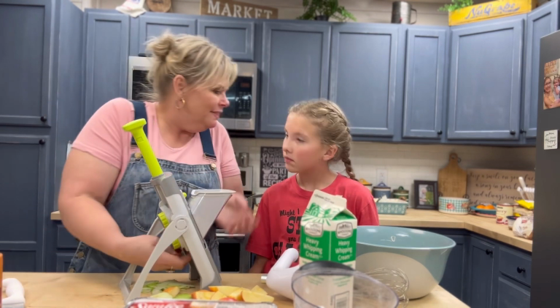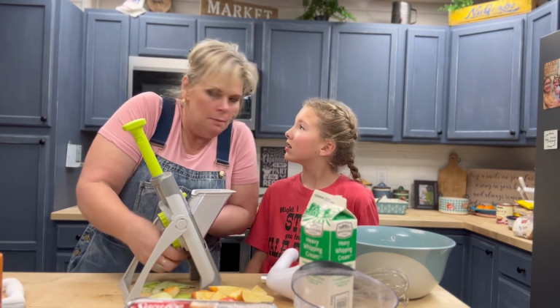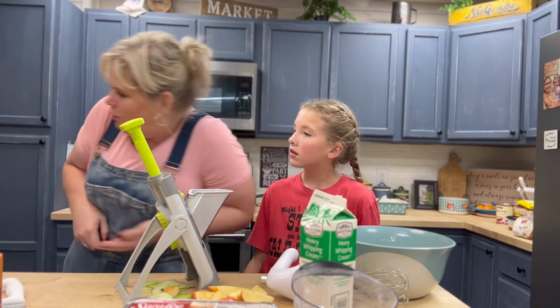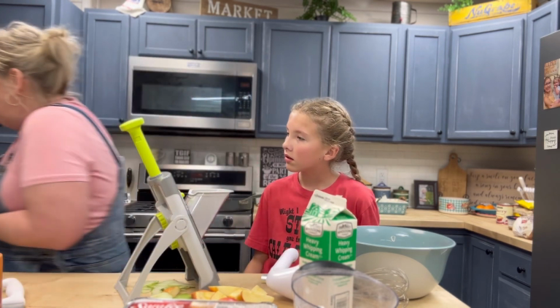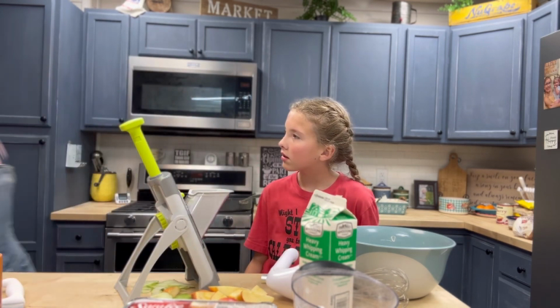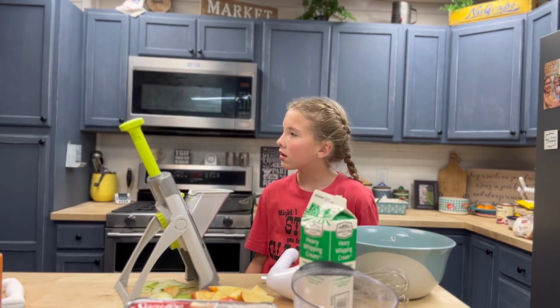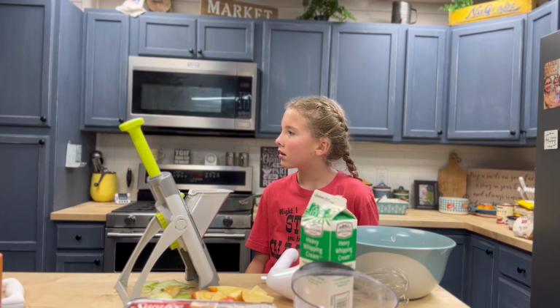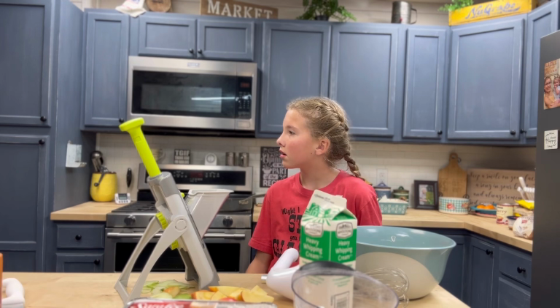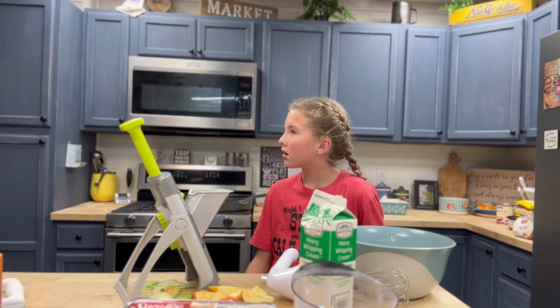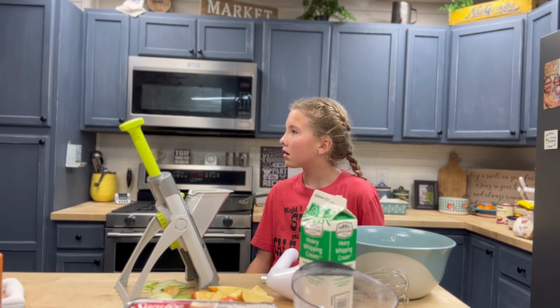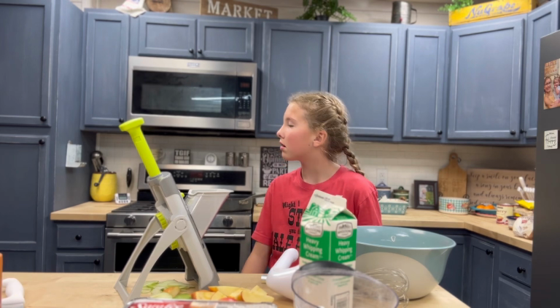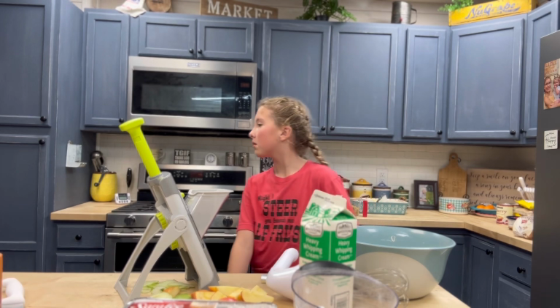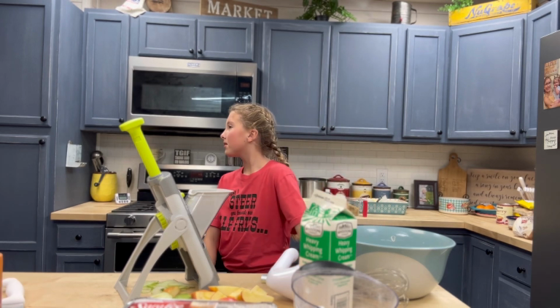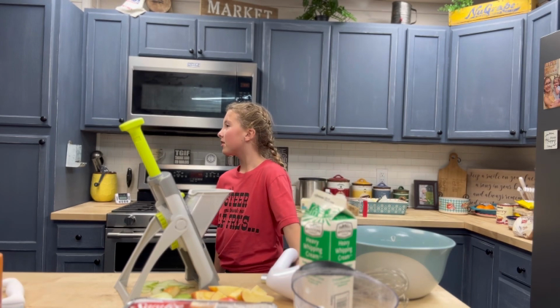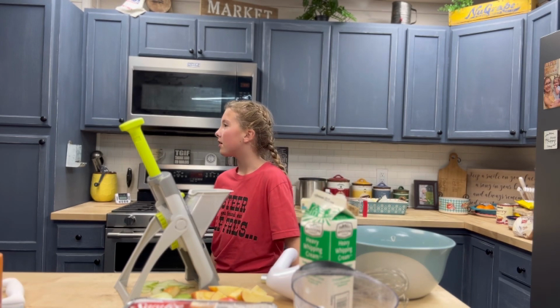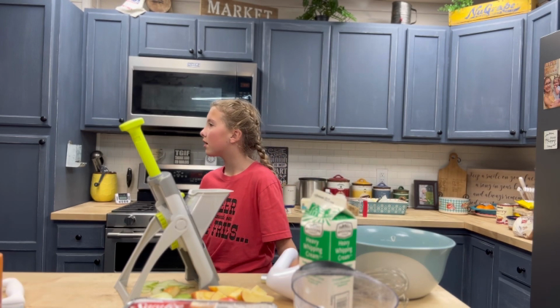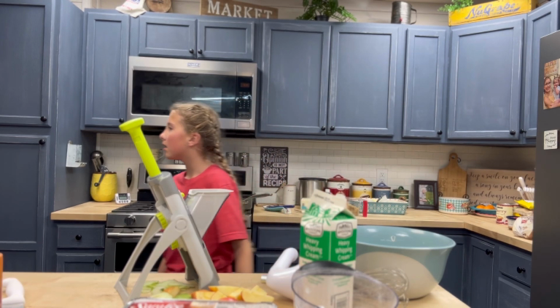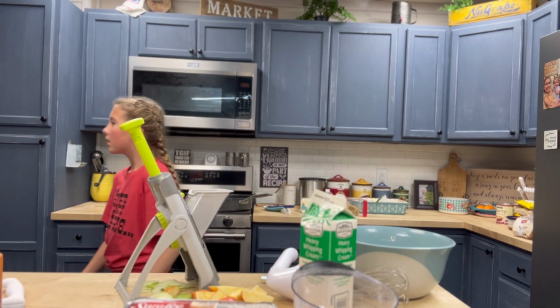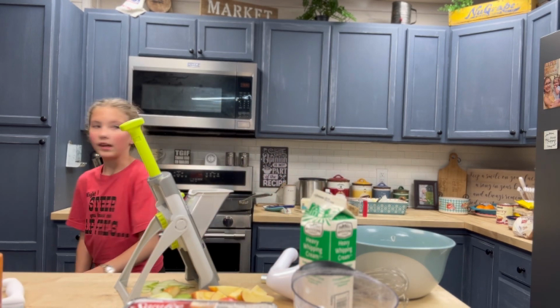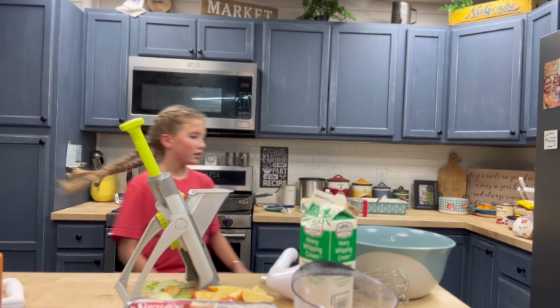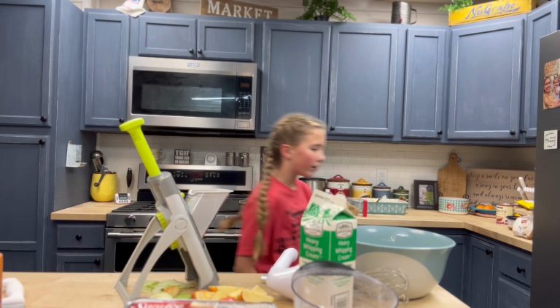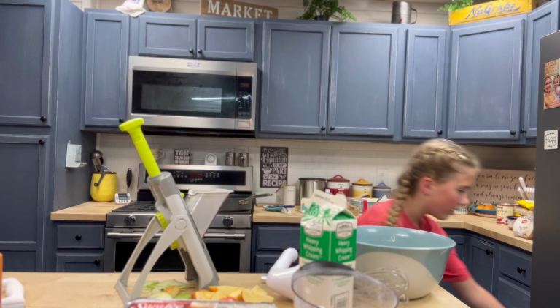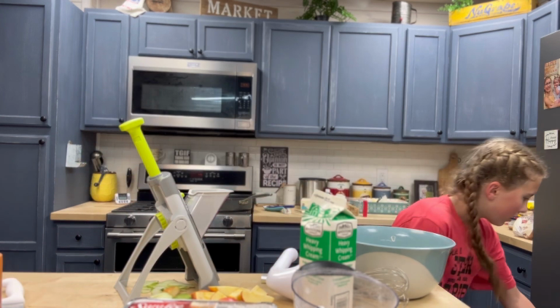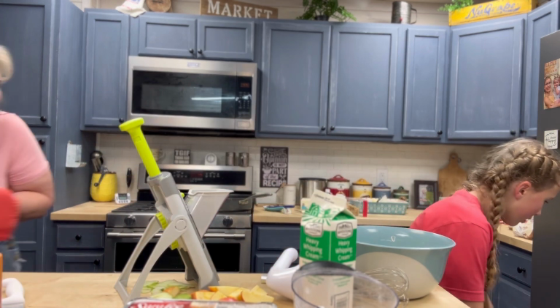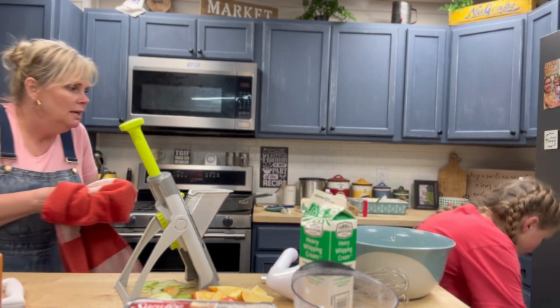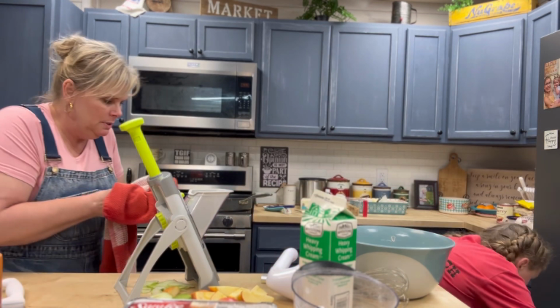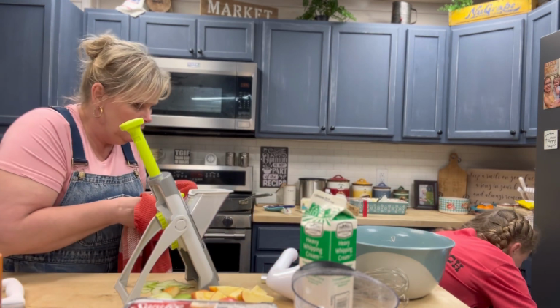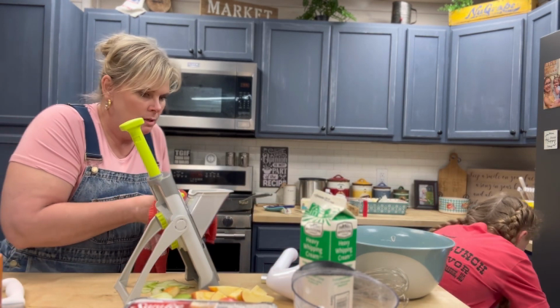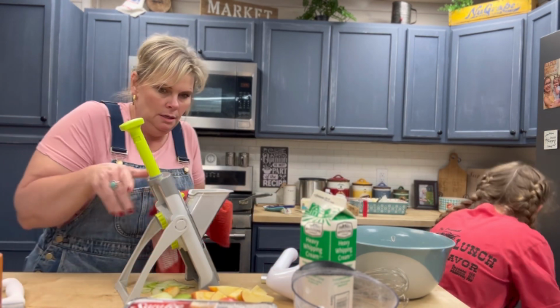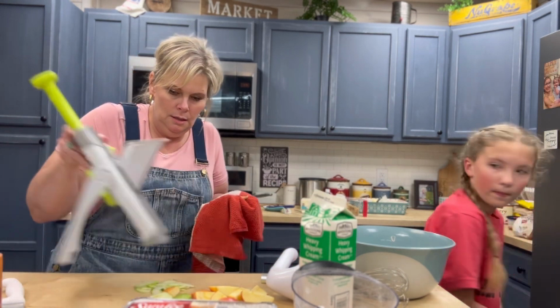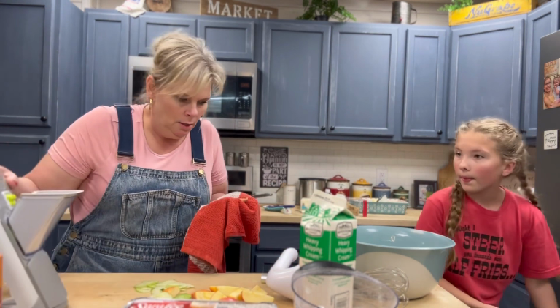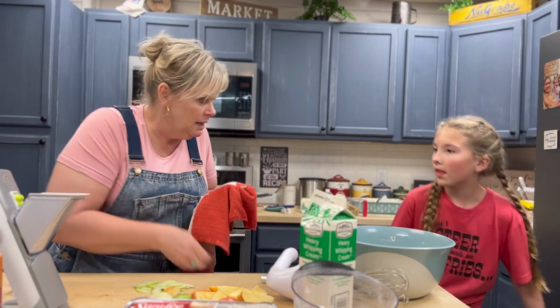Oh, I think I cut my finger! Hold on — can you give me some ice?